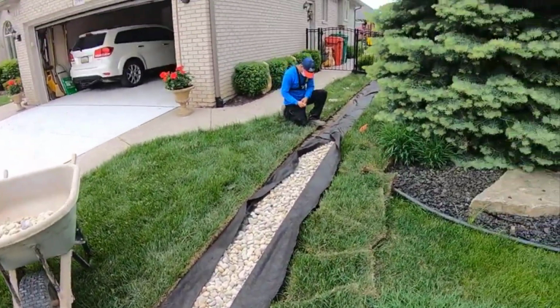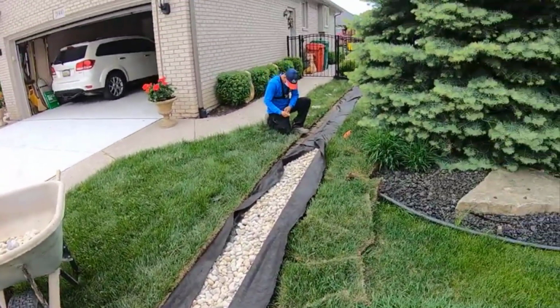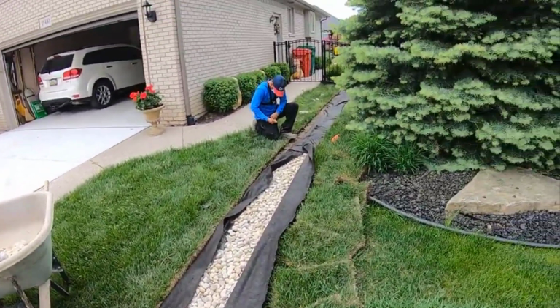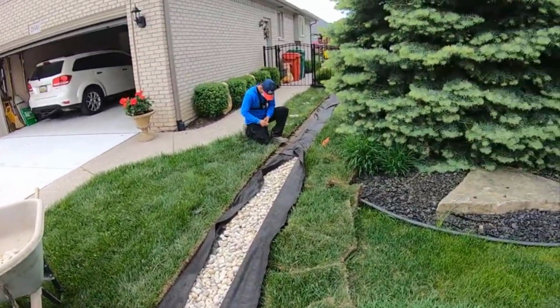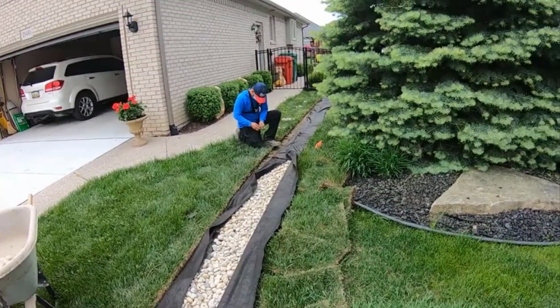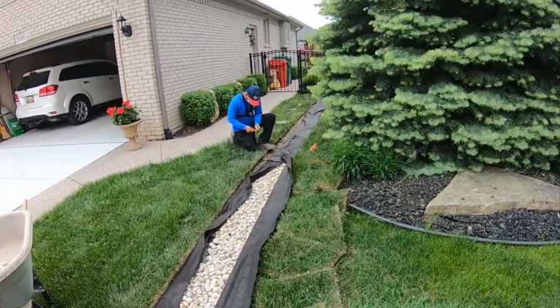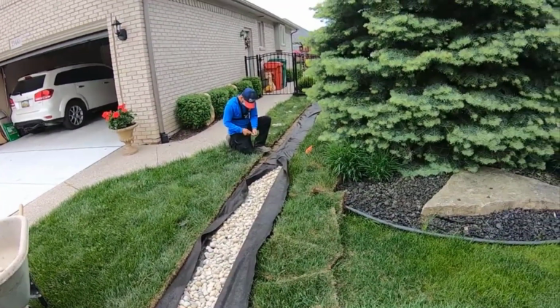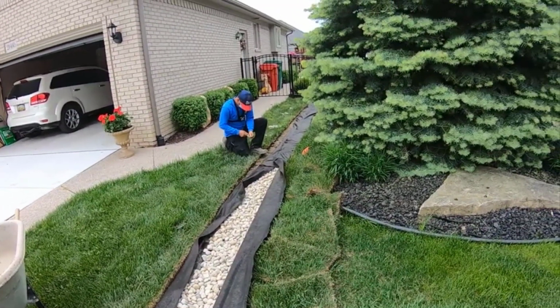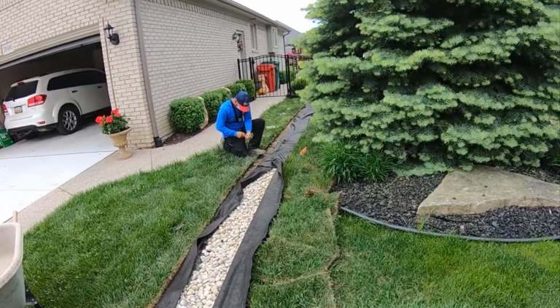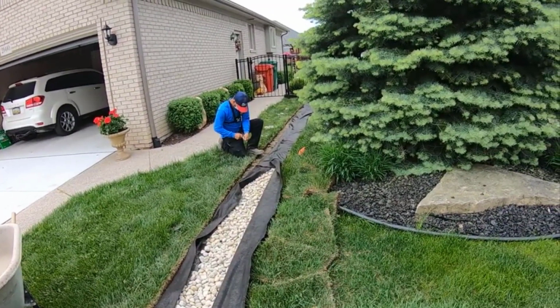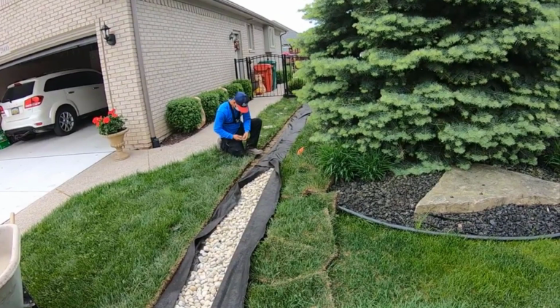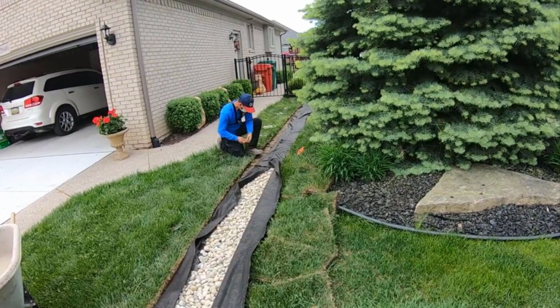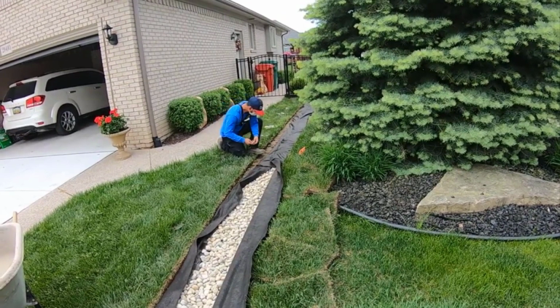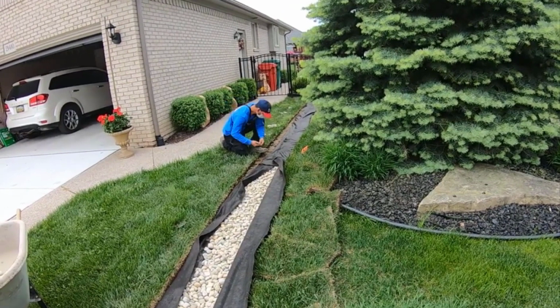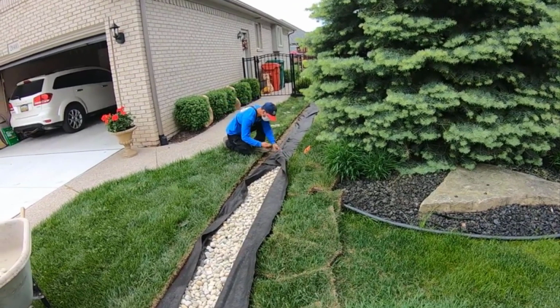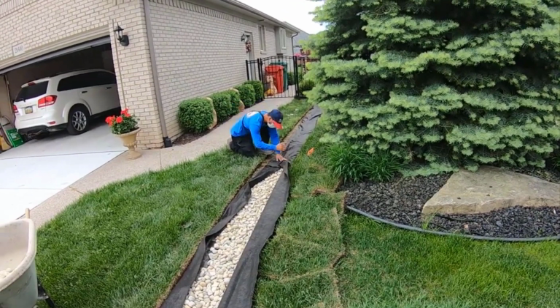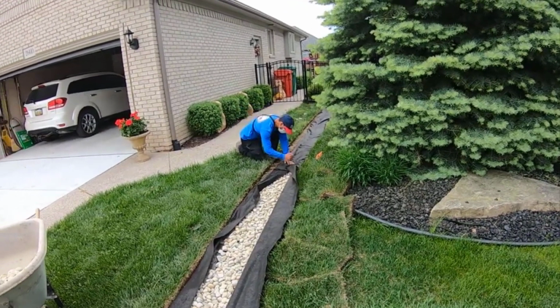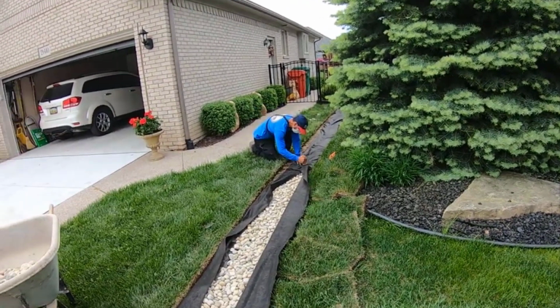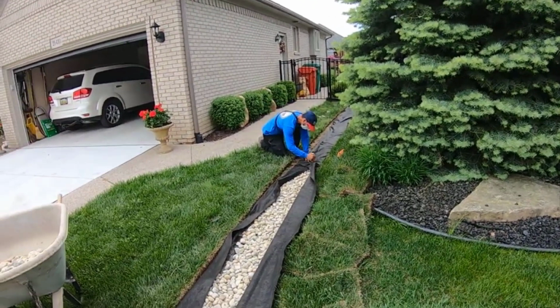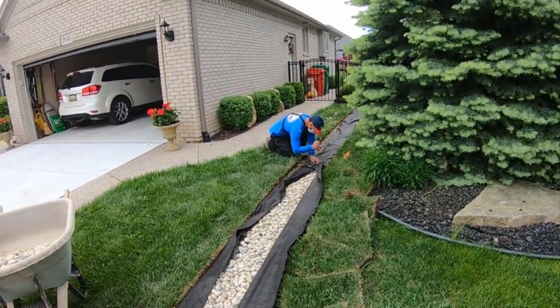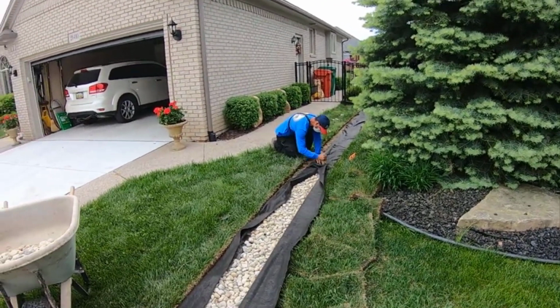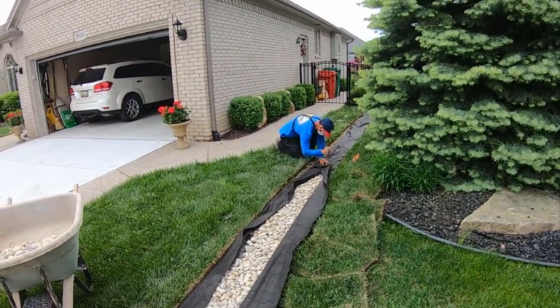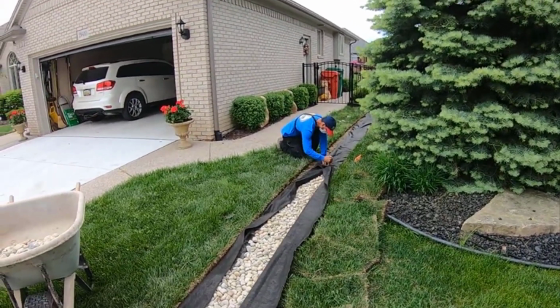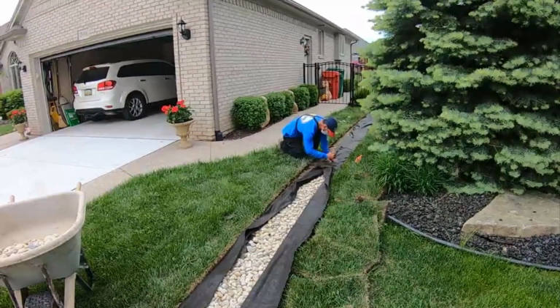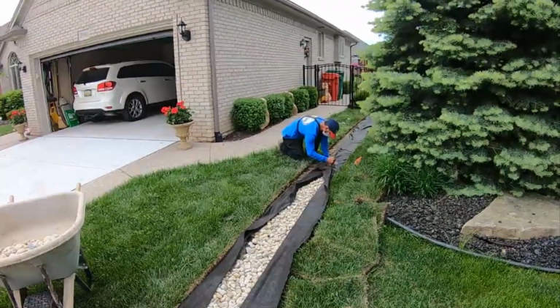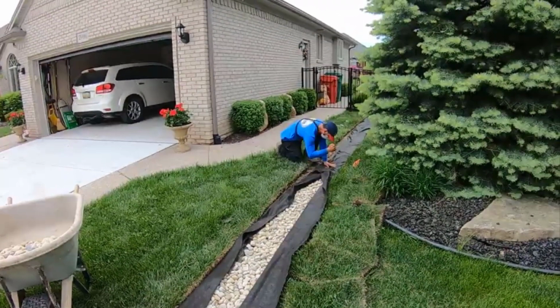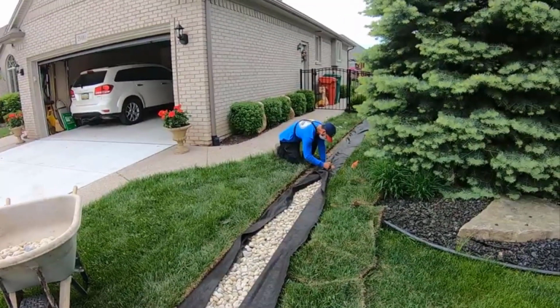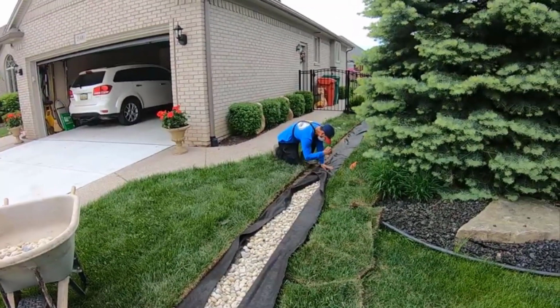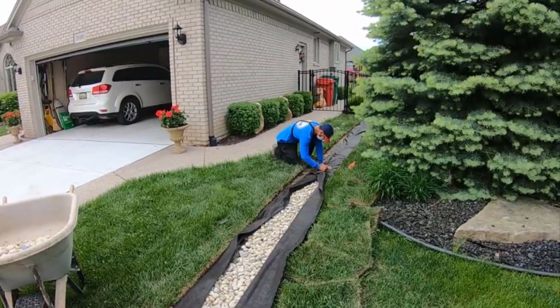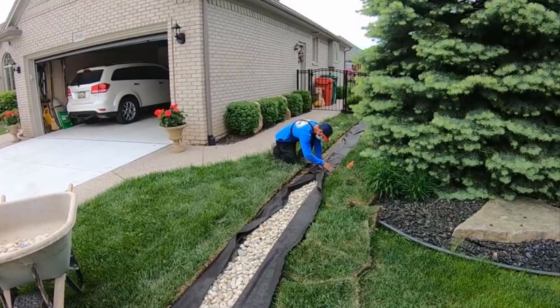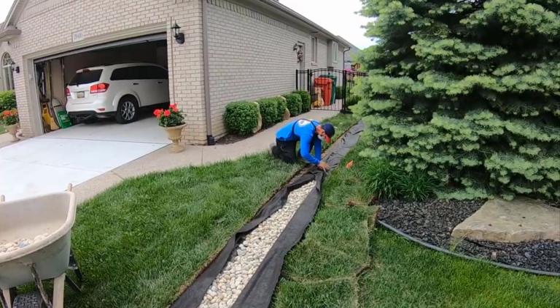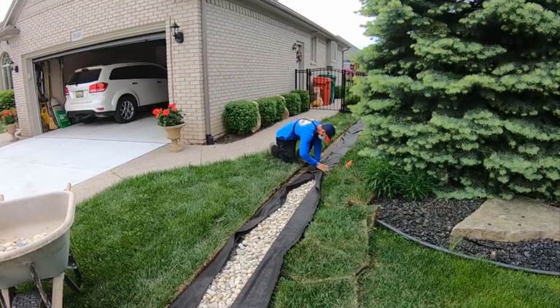This will work great — this will solve the problem with all the water that's been trapped between these two homes. All right everybody, until the next video.